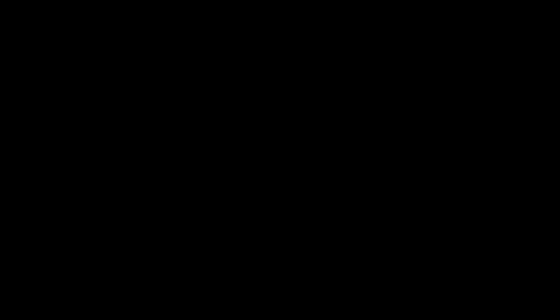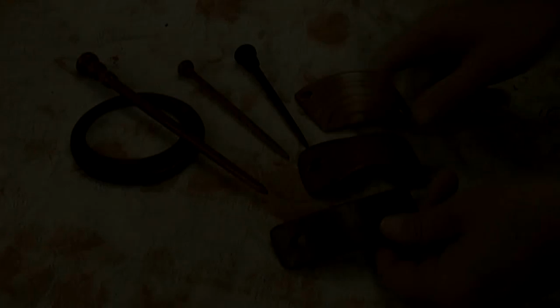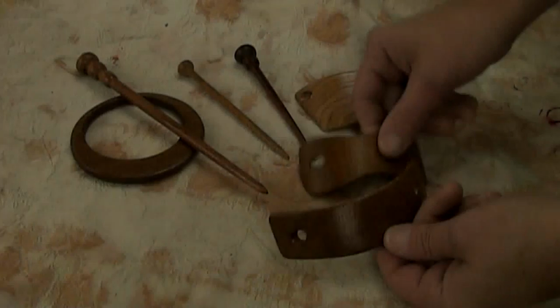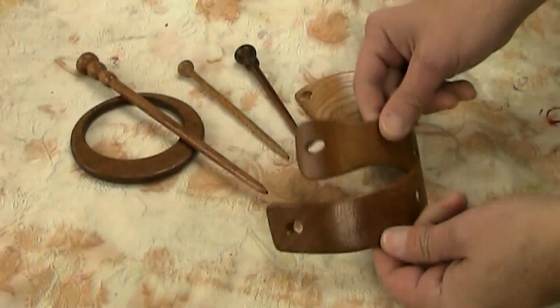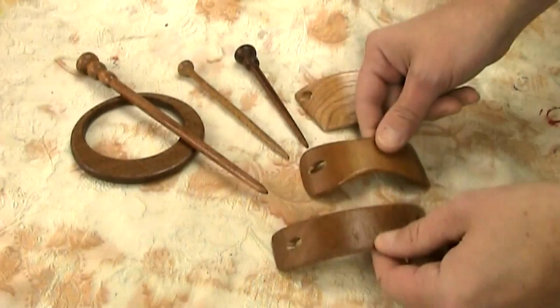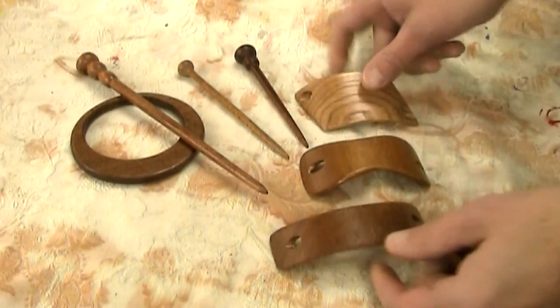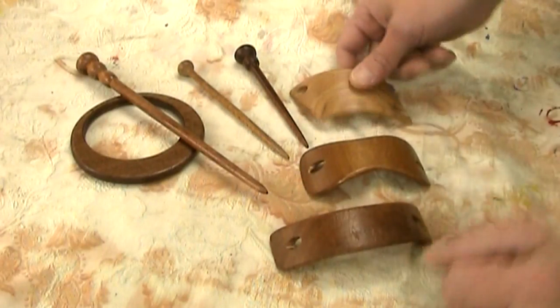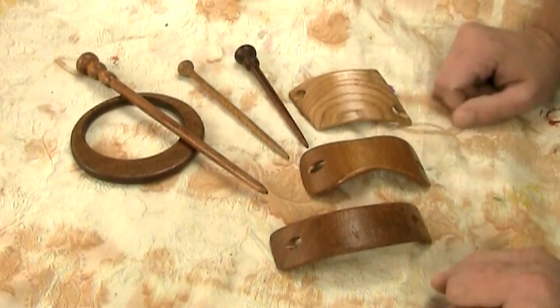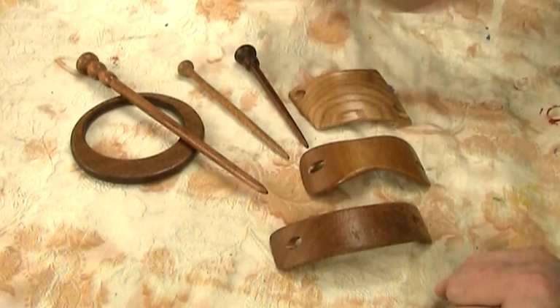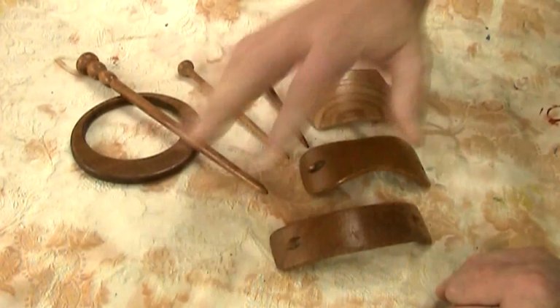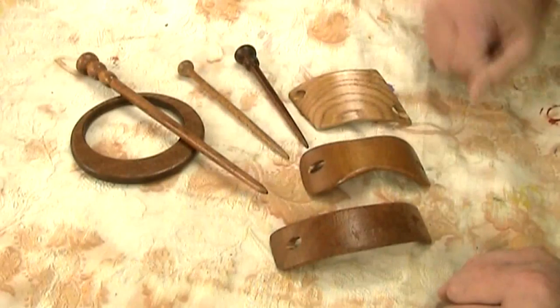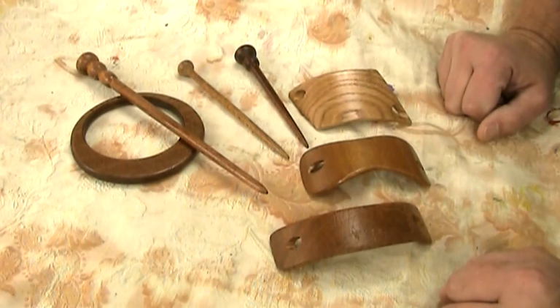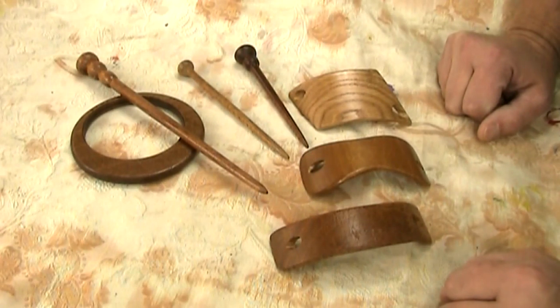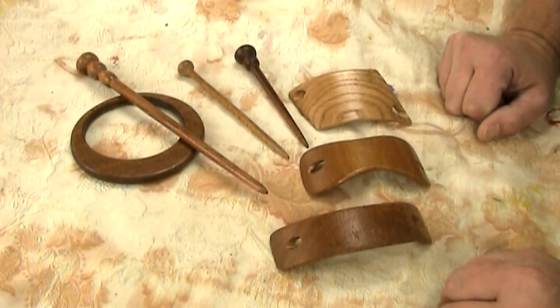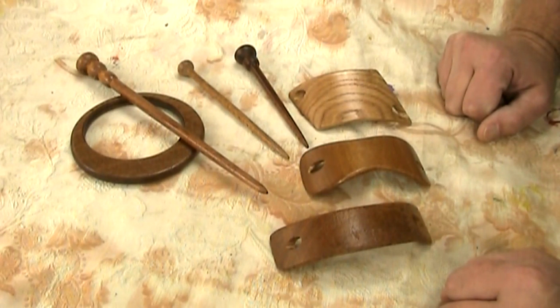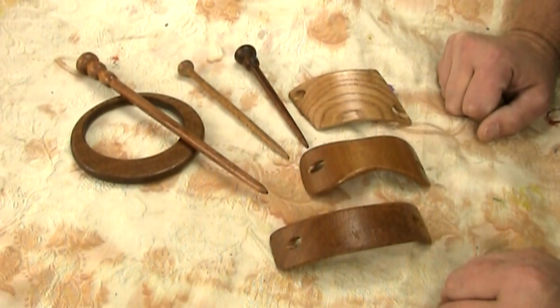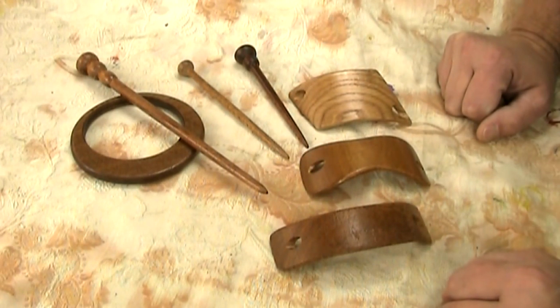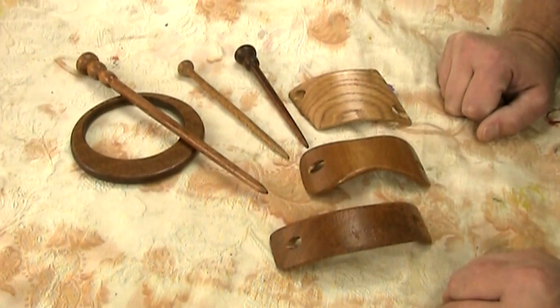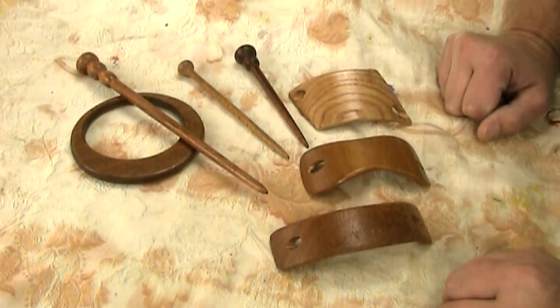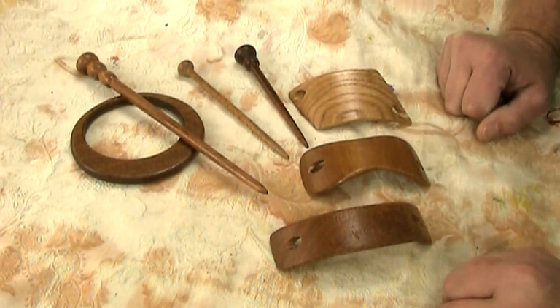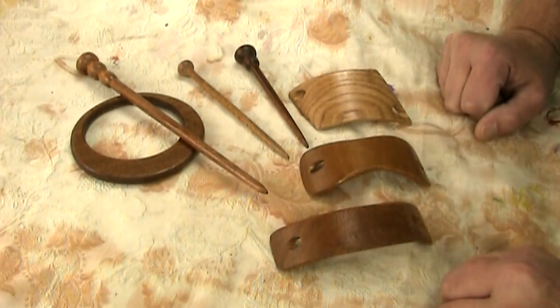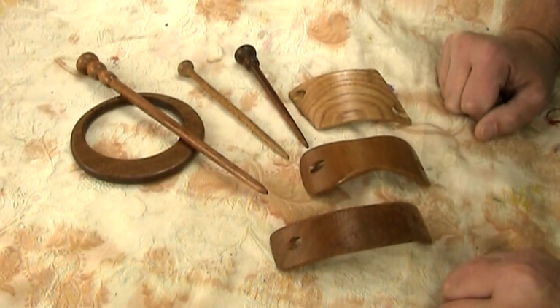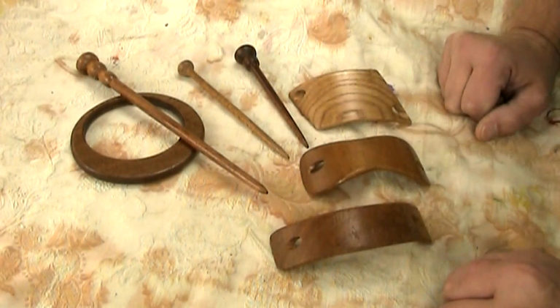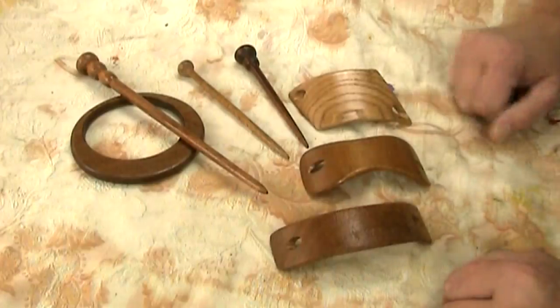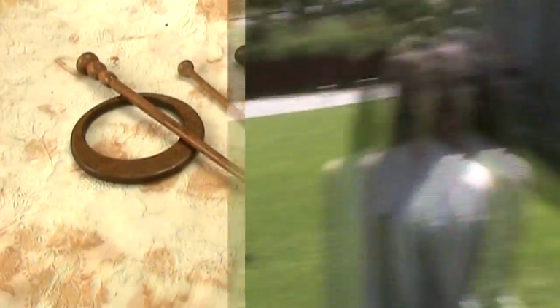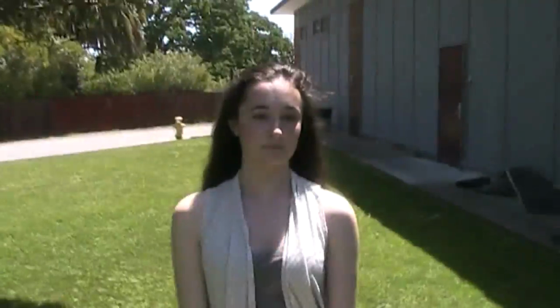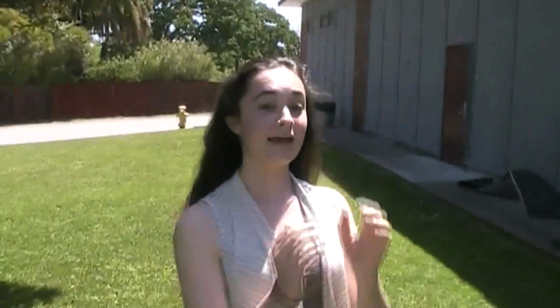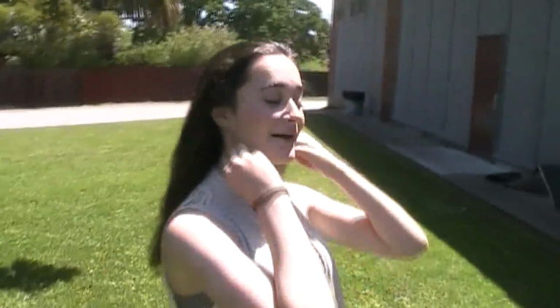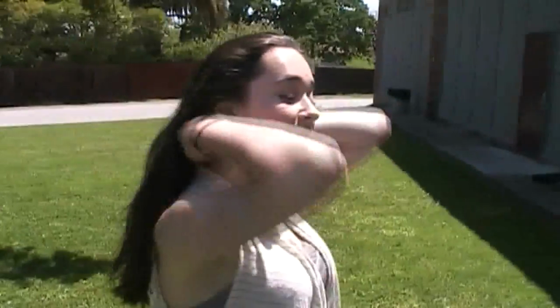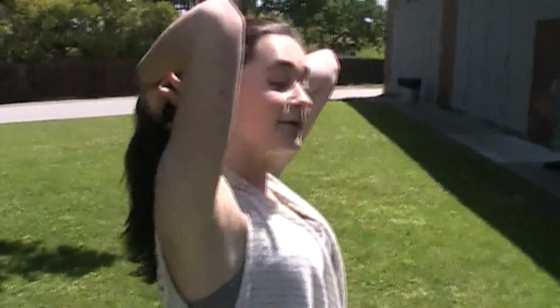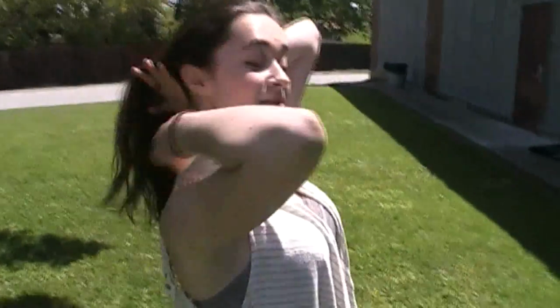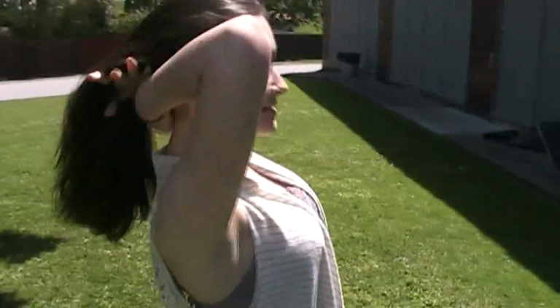Here are all the pieces I've made and I've put a coat of spray lacquer on all of them. Now let's go back to Lily and she will show us how to use these. Hello Lily. Hello.